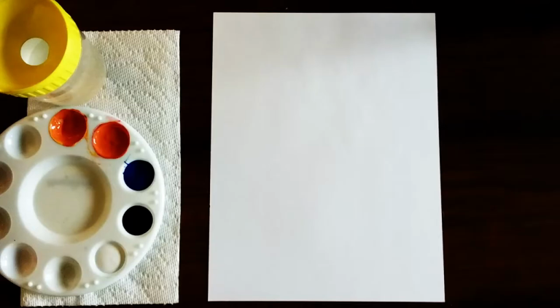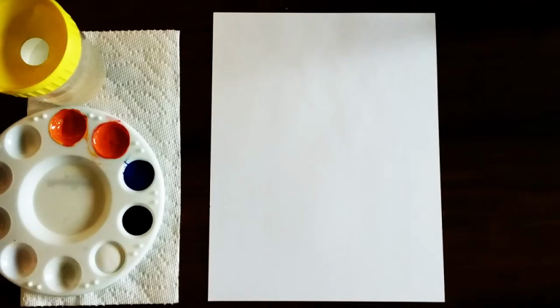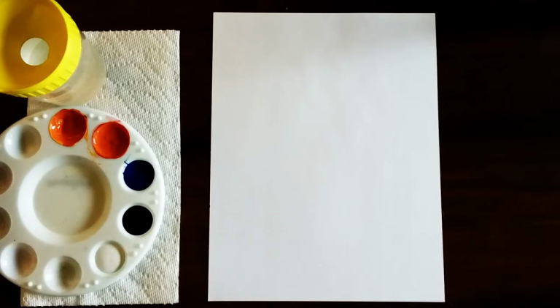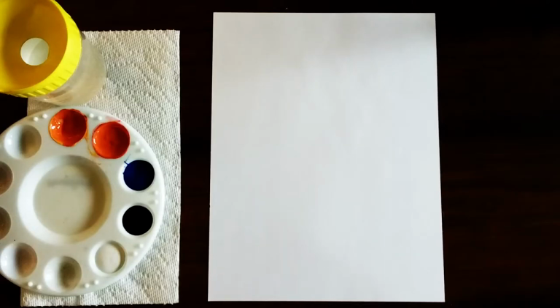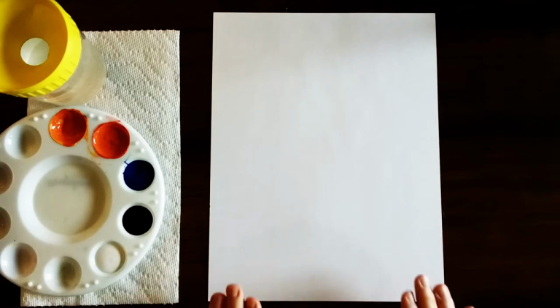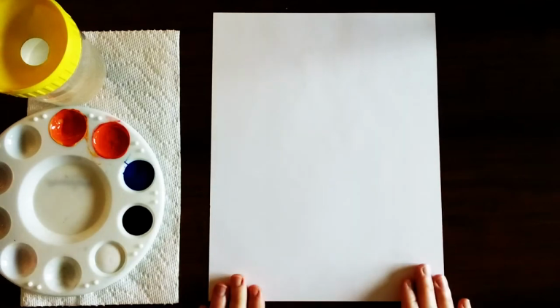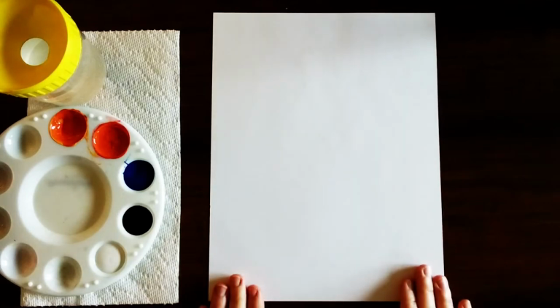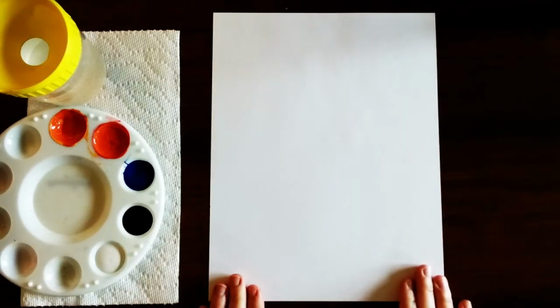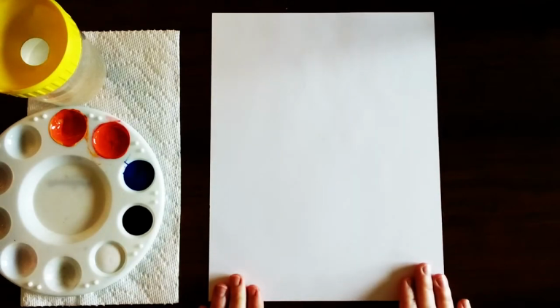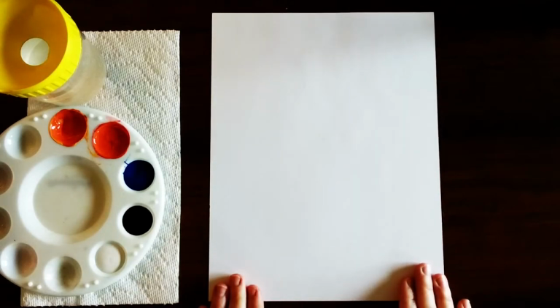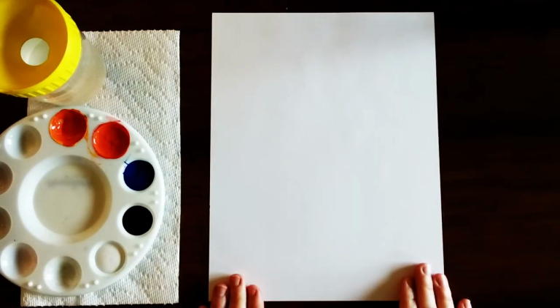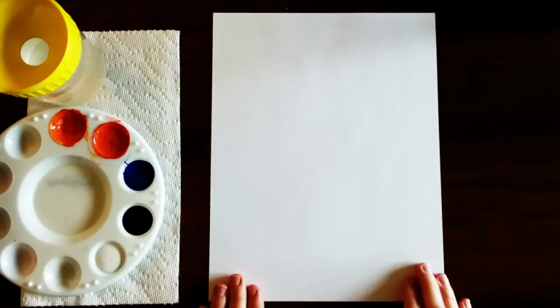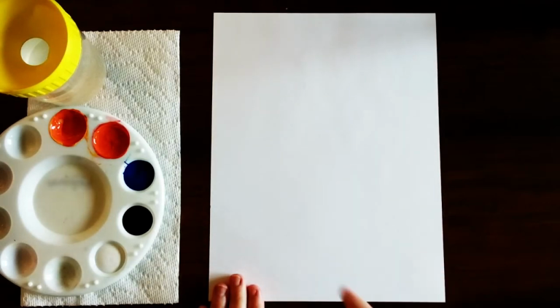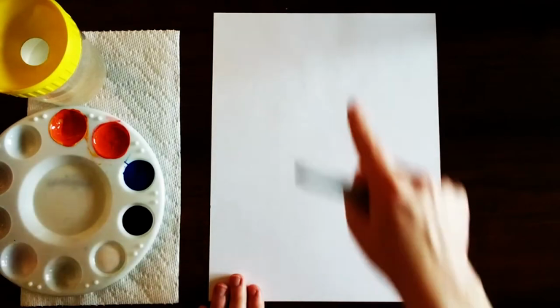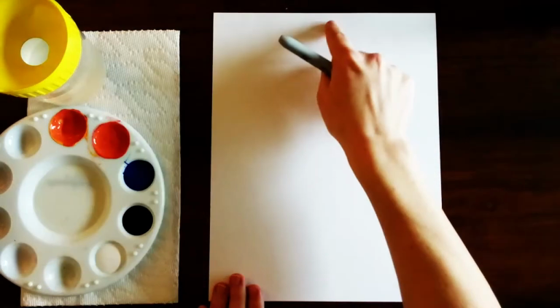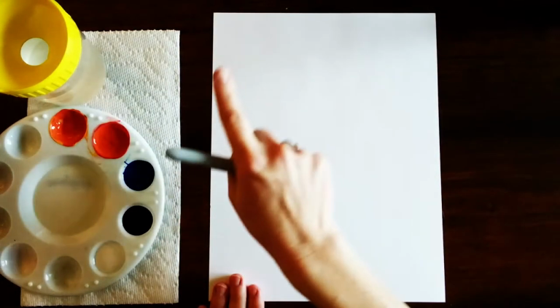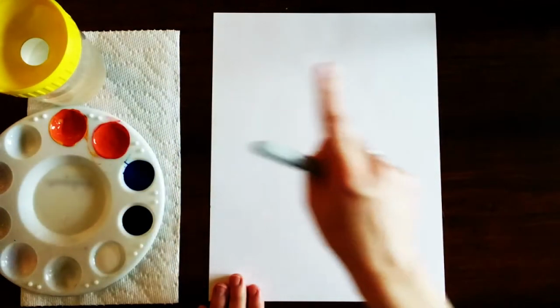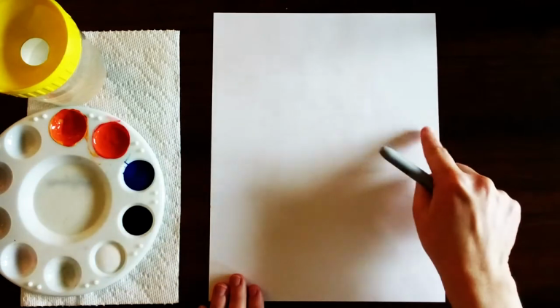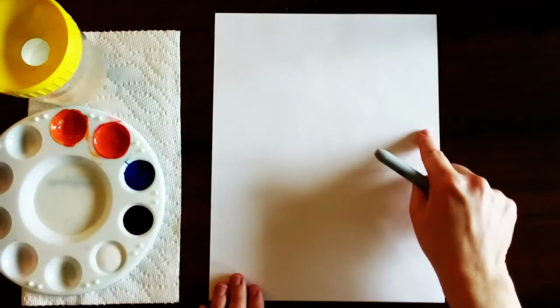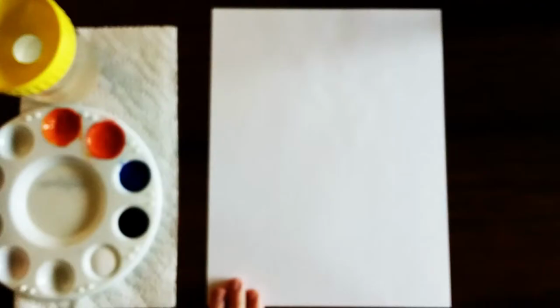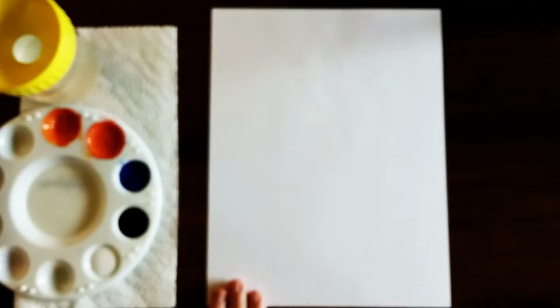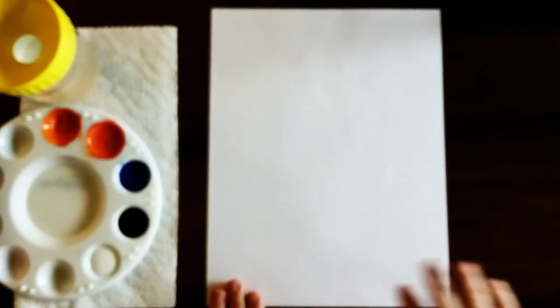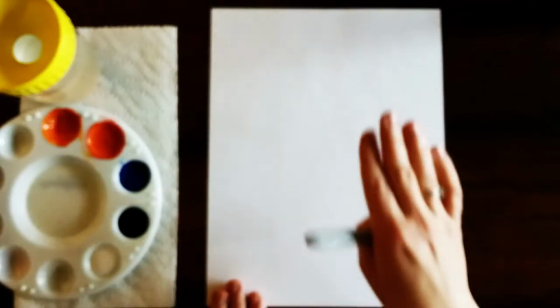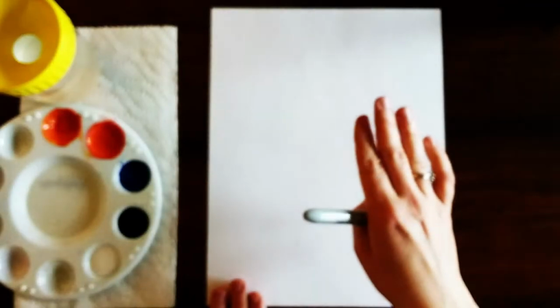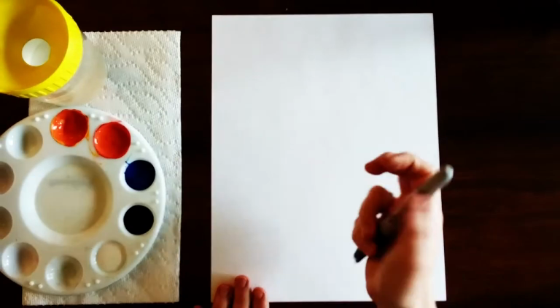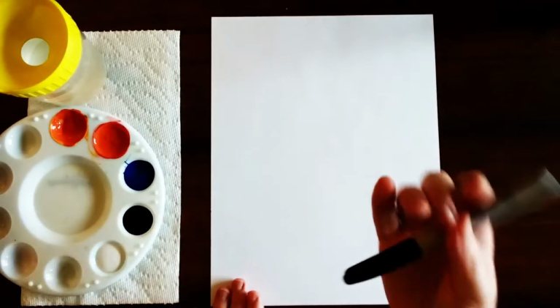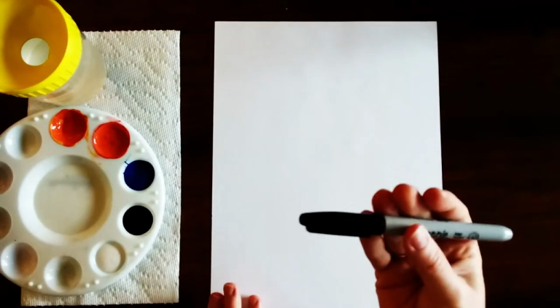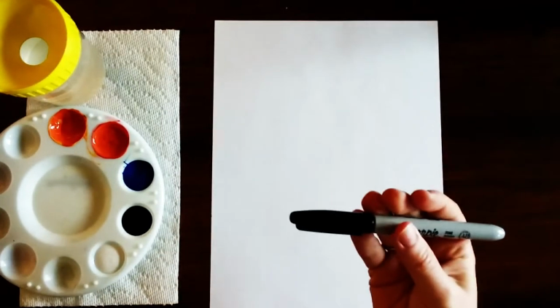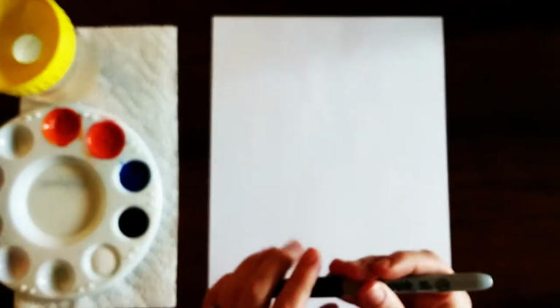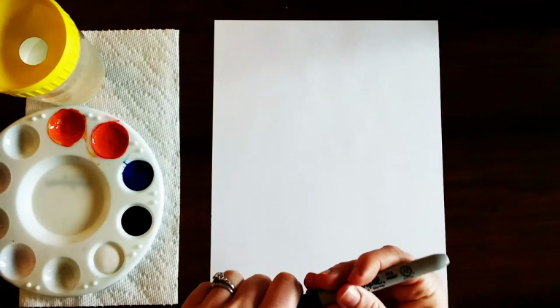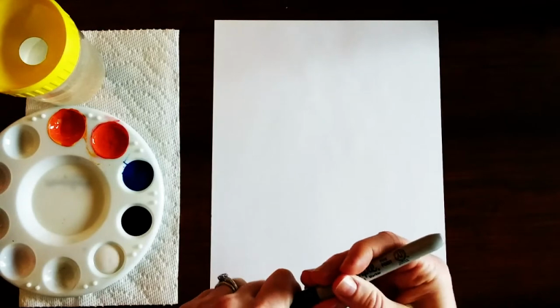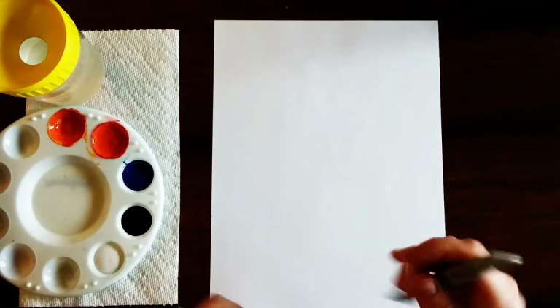To get started you're gonna get a sheet of white construction paper and hold it portrait style so it's longer up and down than it is side to side. Now sketch this out with a pencil, but I'm gonna use a Sharpie so that you can see it better in the video.